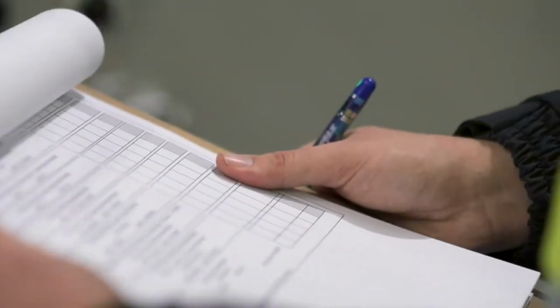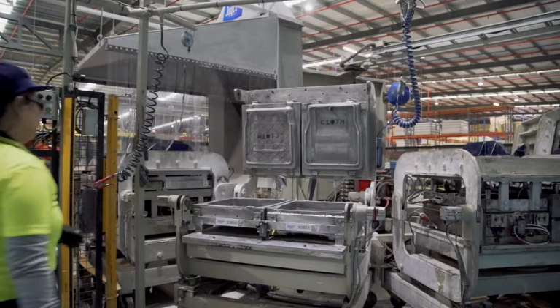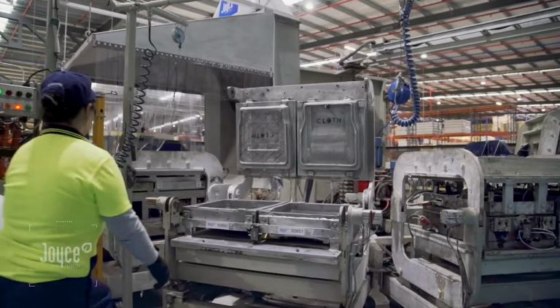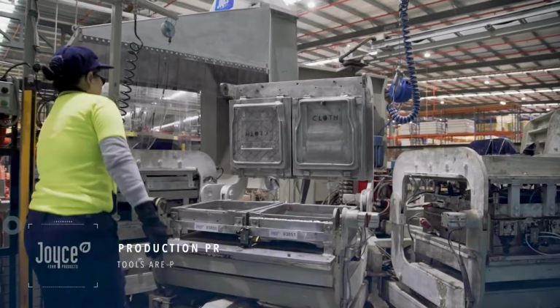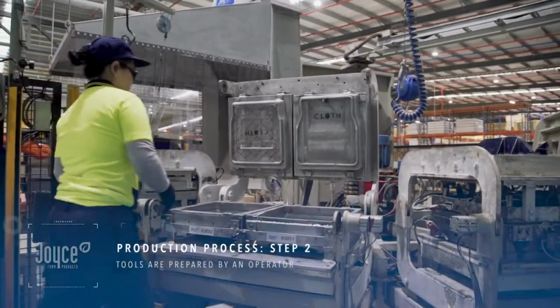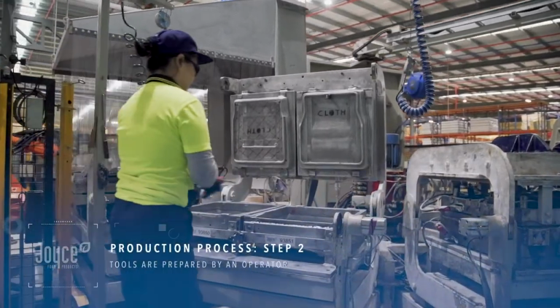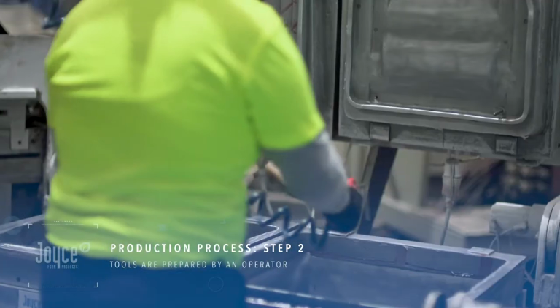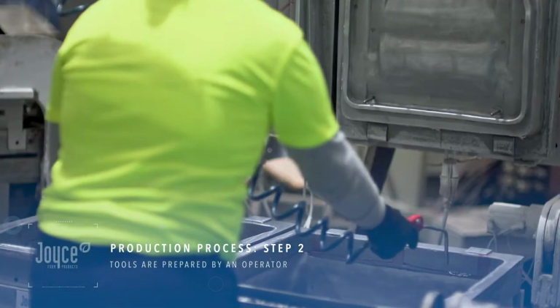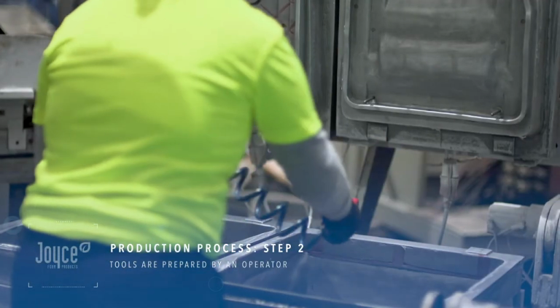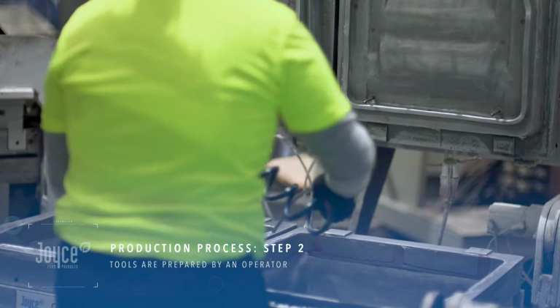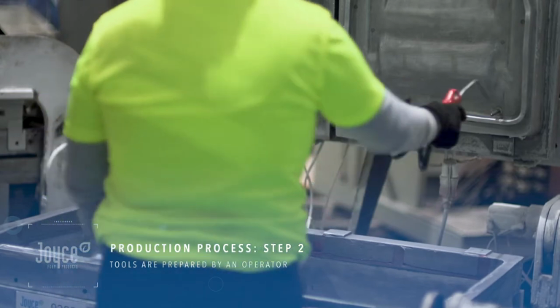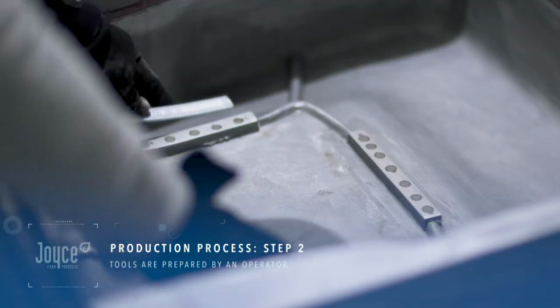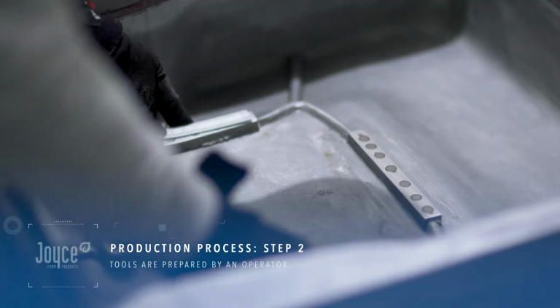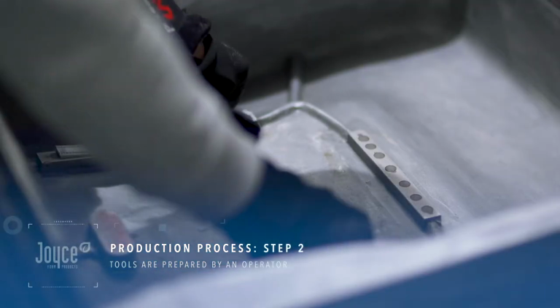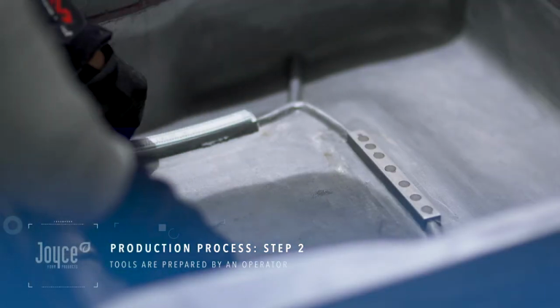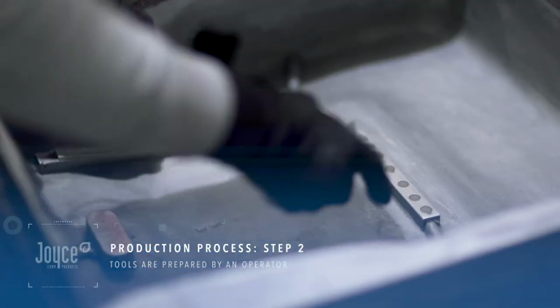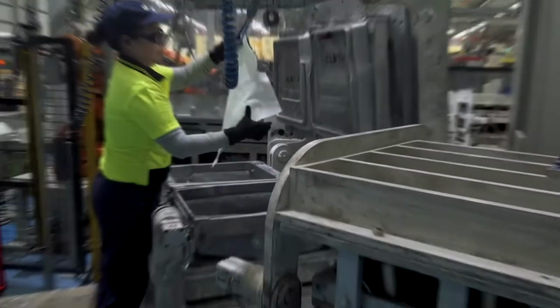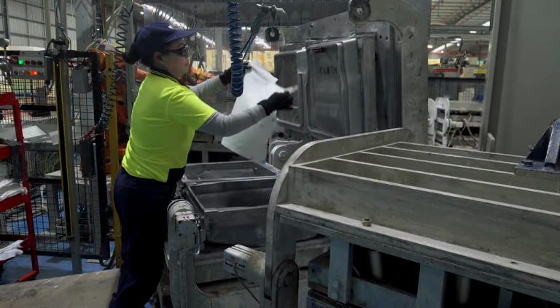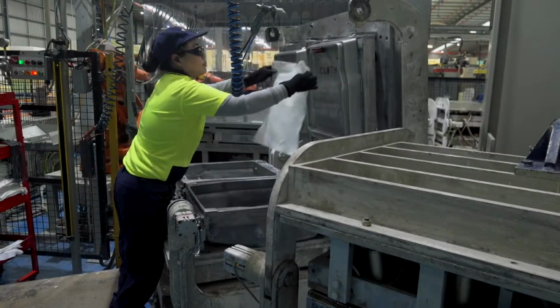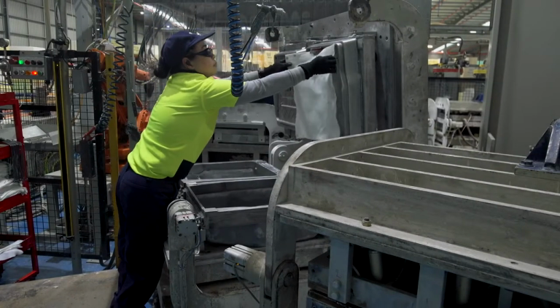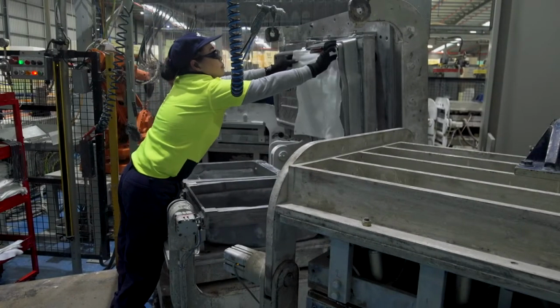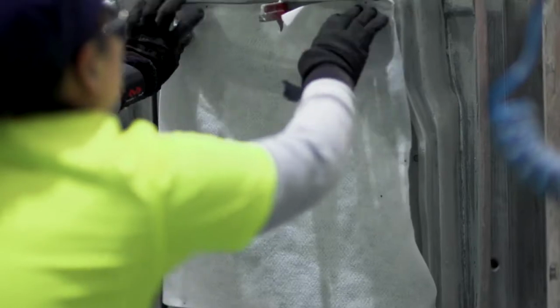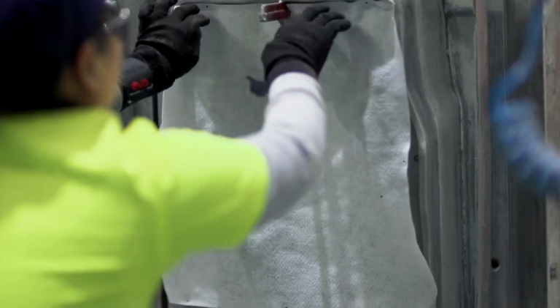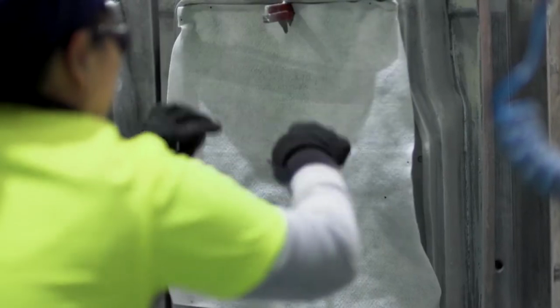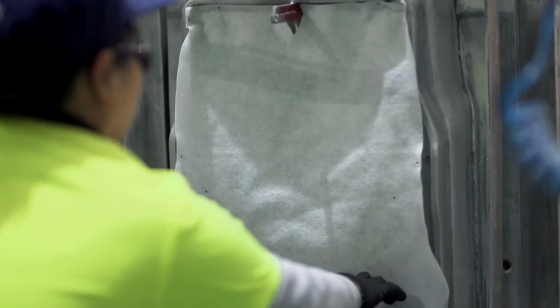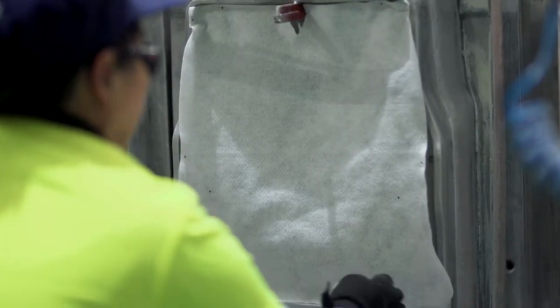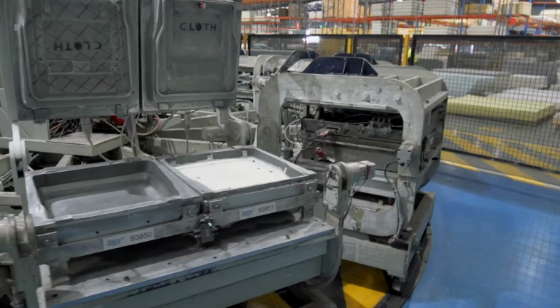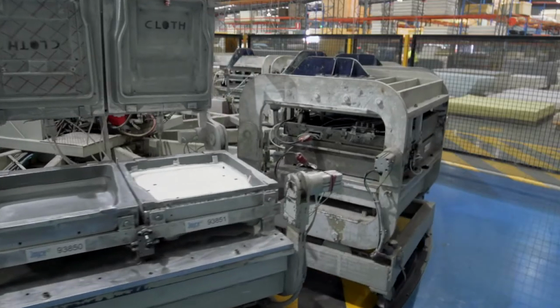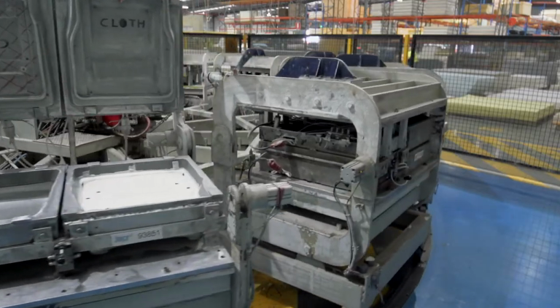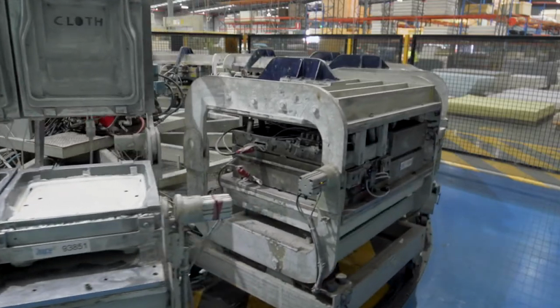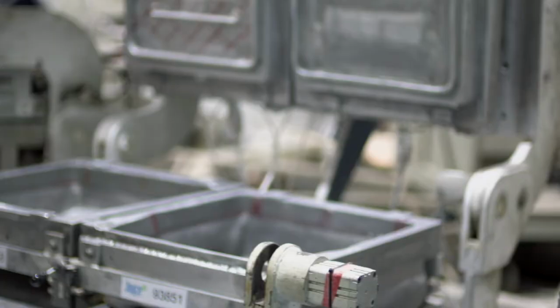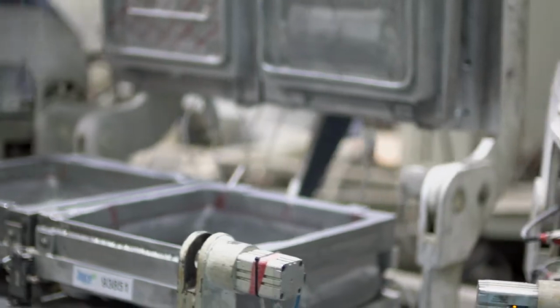Tools are then prepared by an operator. This process allows for special components to be moulded into the foam. Frames and composite fibres can be used for reinforcement, and wires and clips for specialised upholstery.